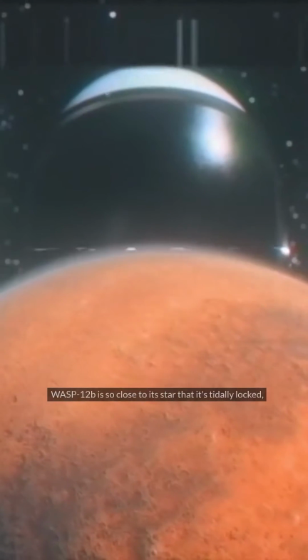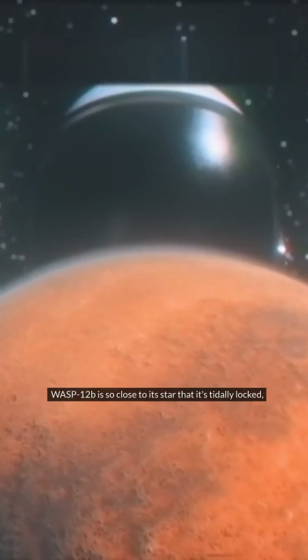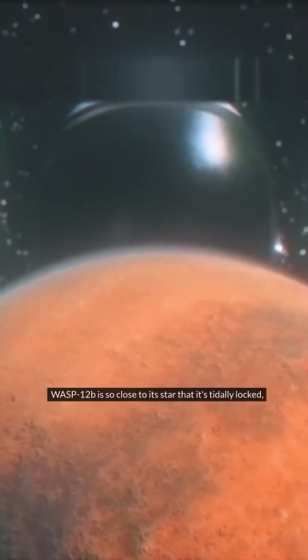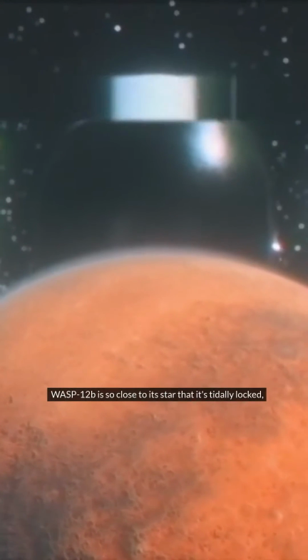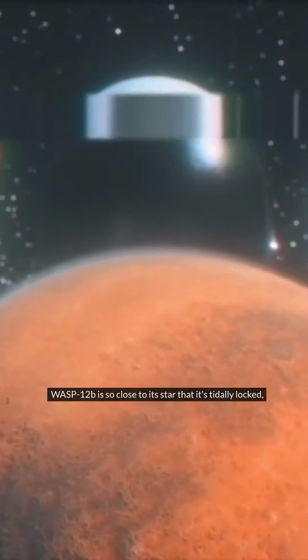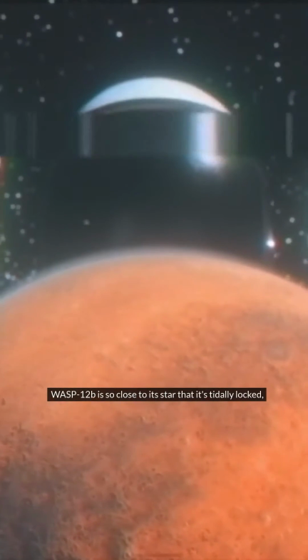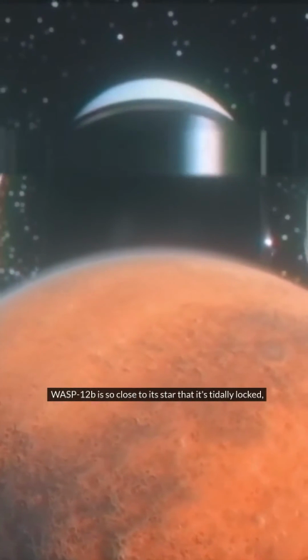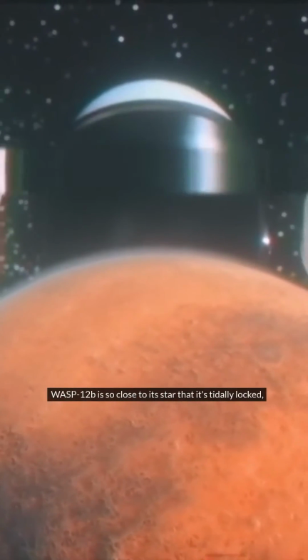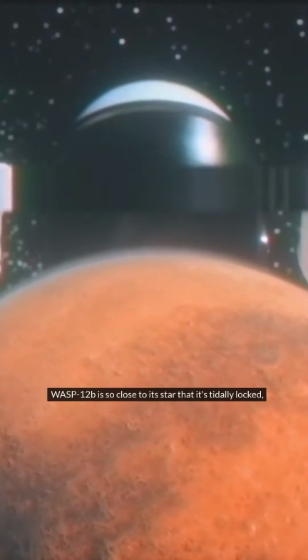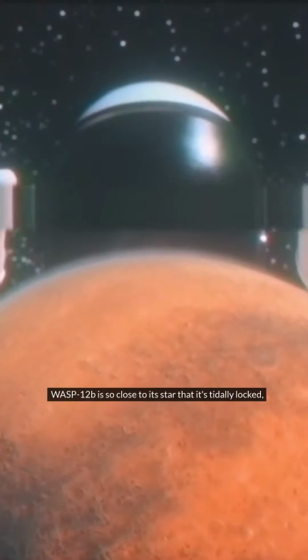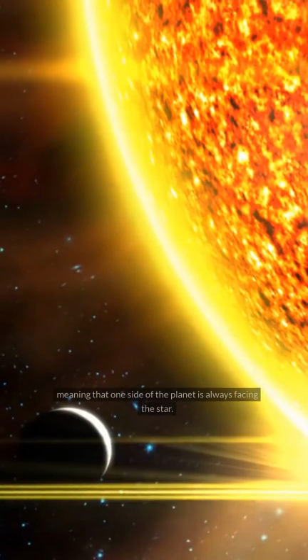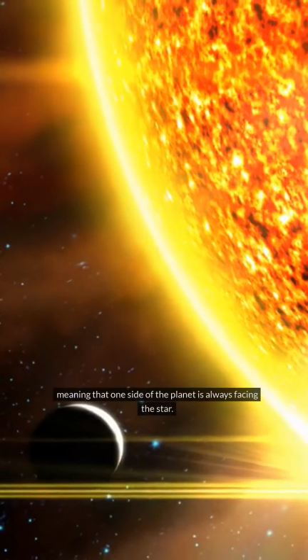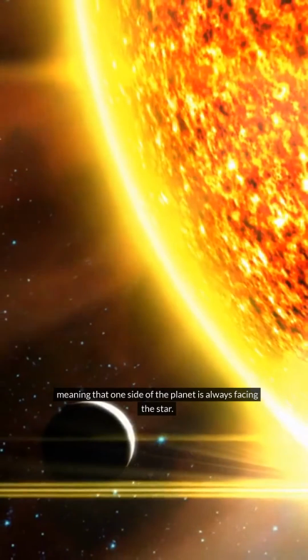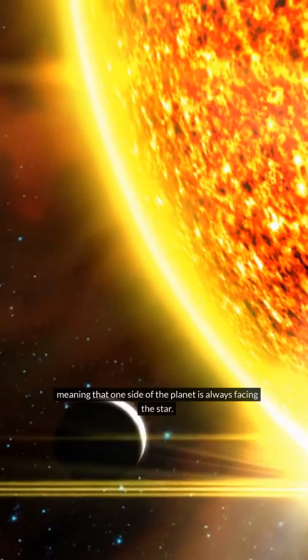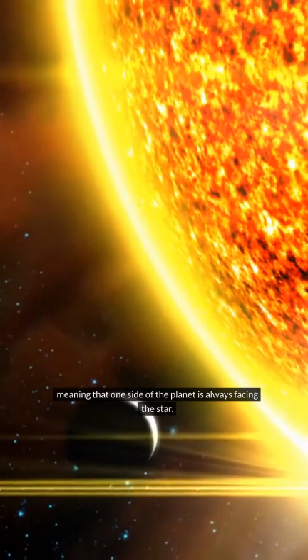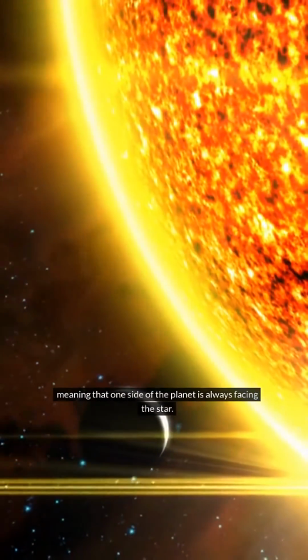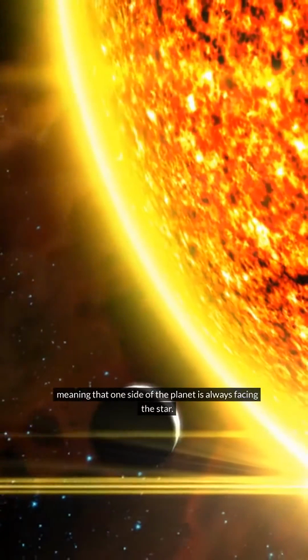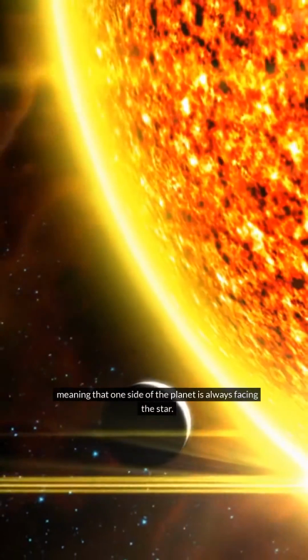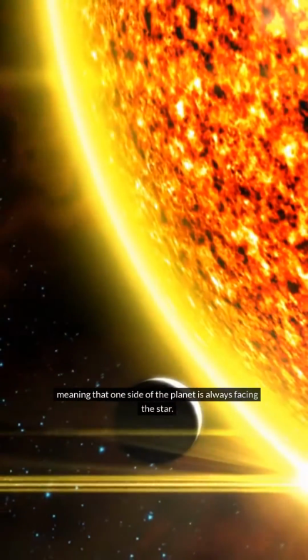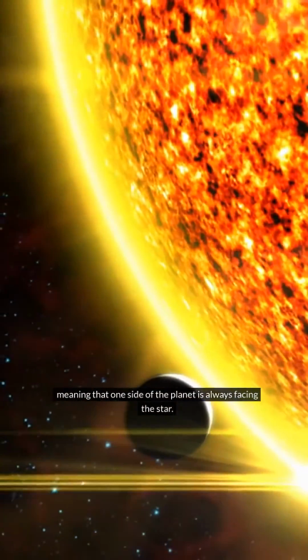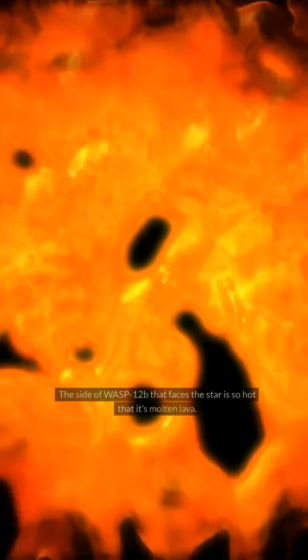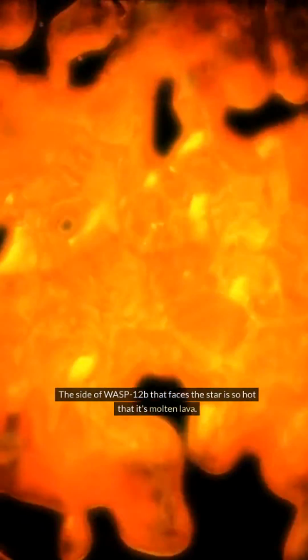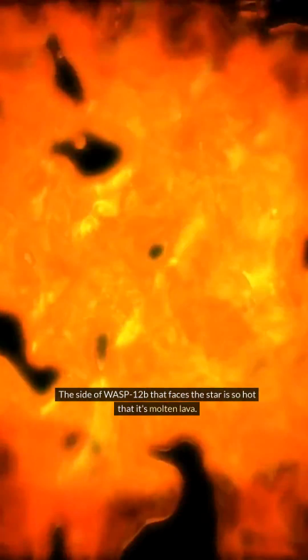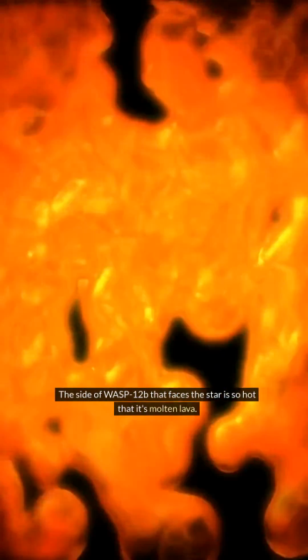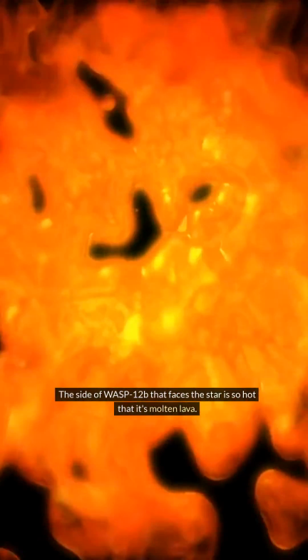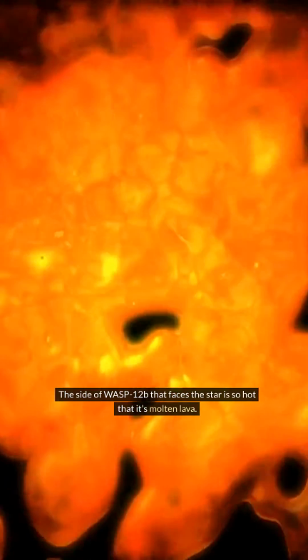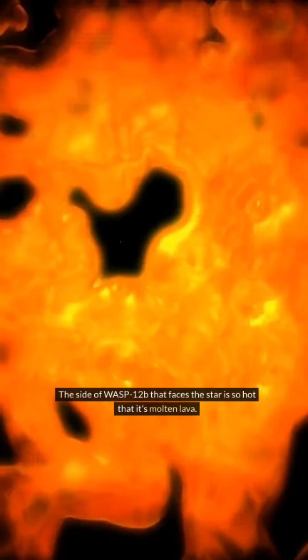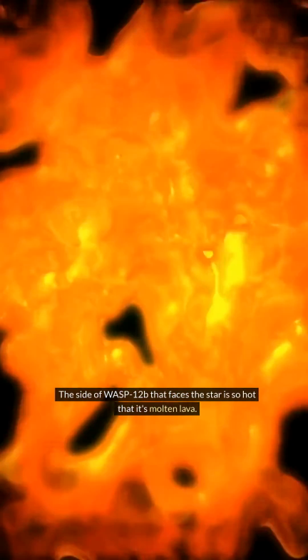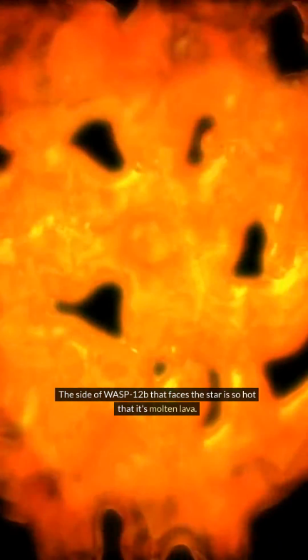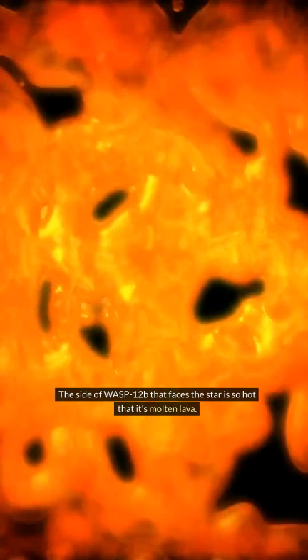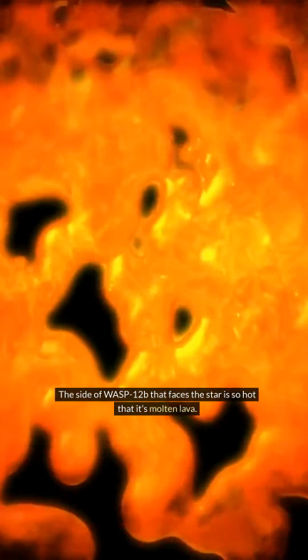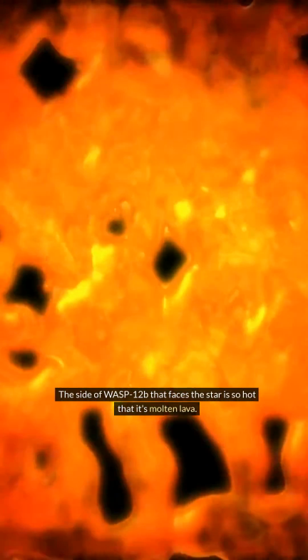WASP-12b is so close to its star that it's tidally locked, meaning that one side of the planet is always facing the star. The side of WASP-12b that faces the star is so hot that it's molten lava.